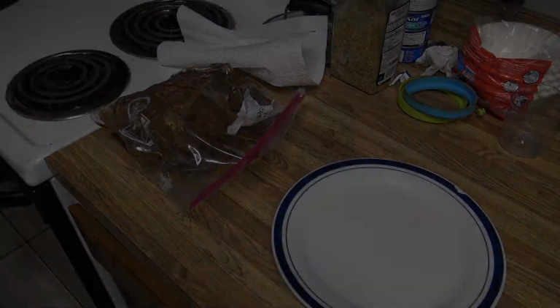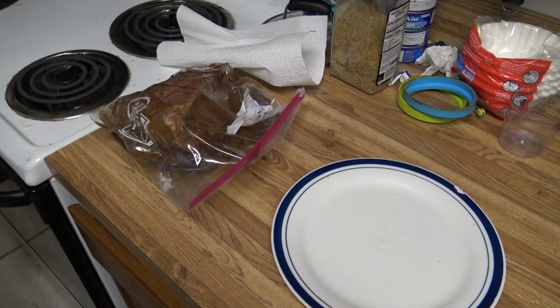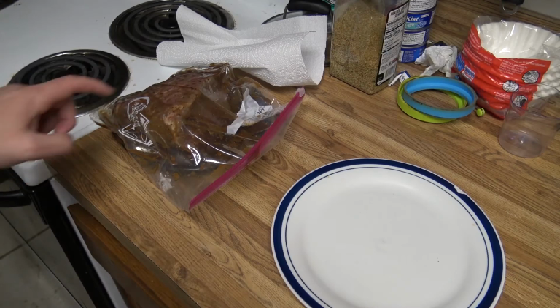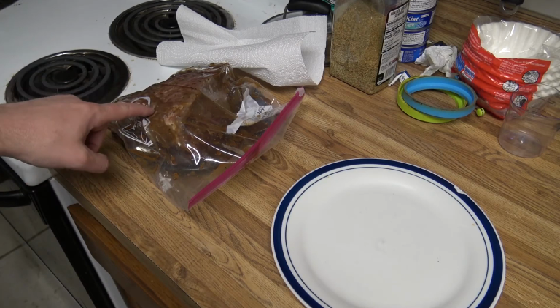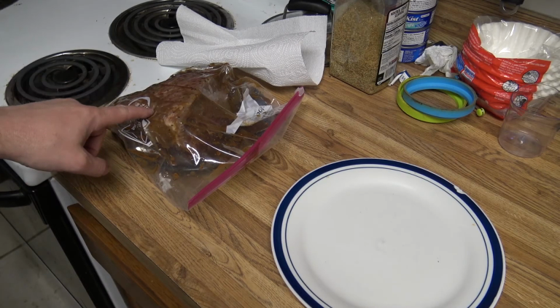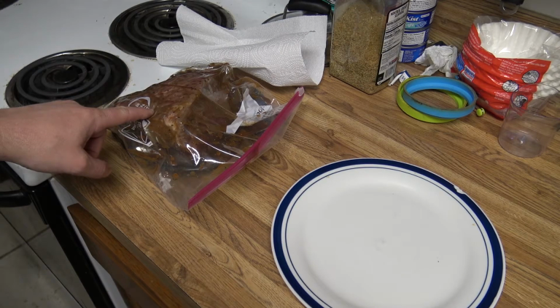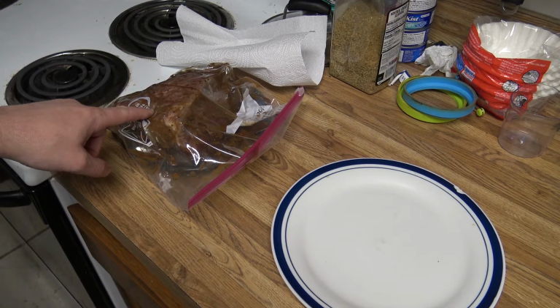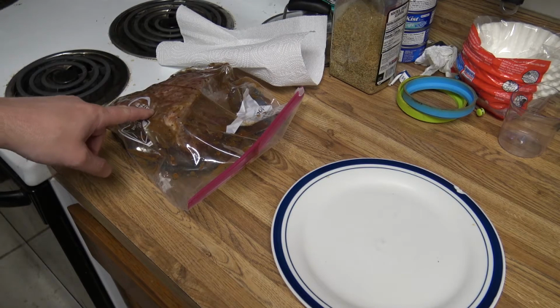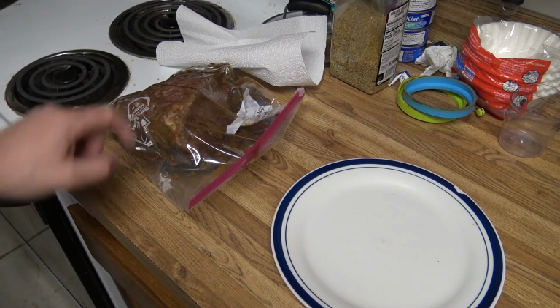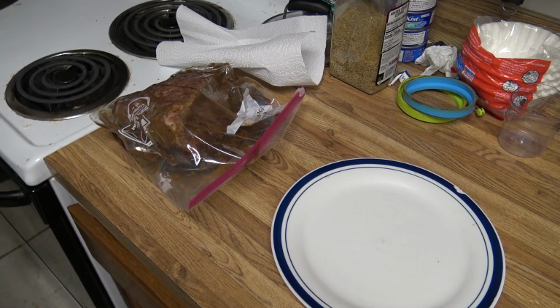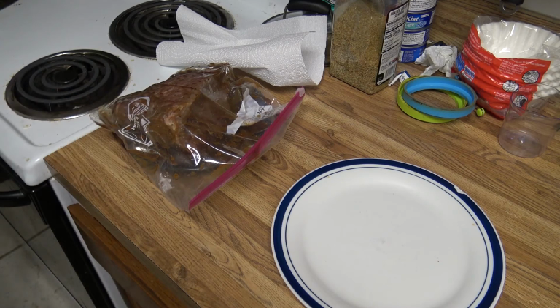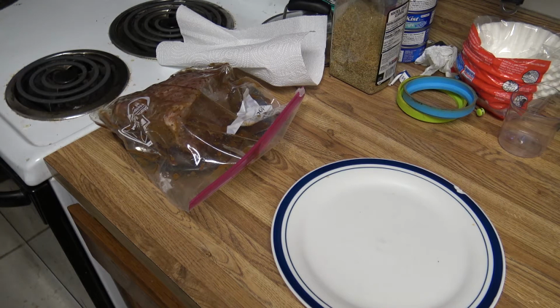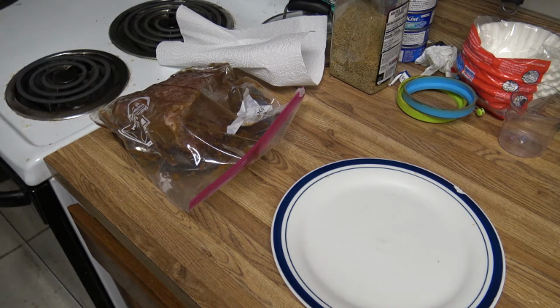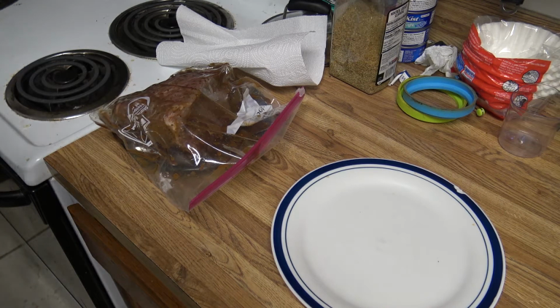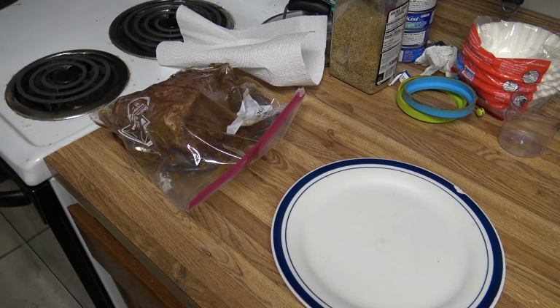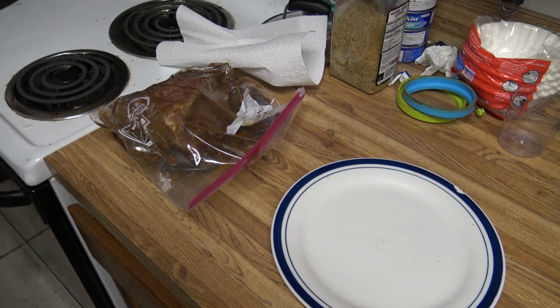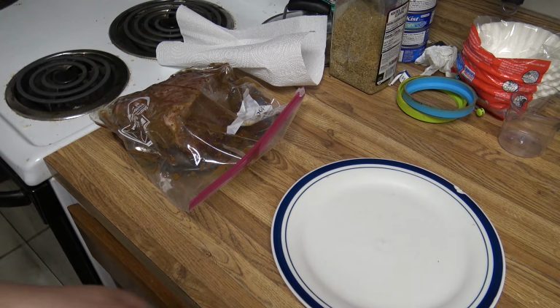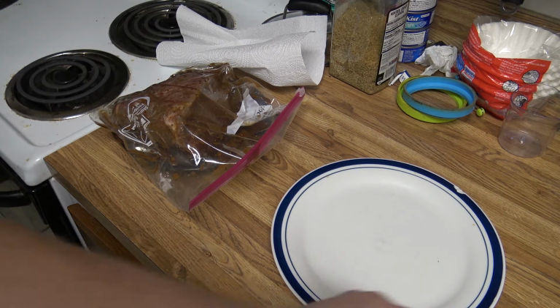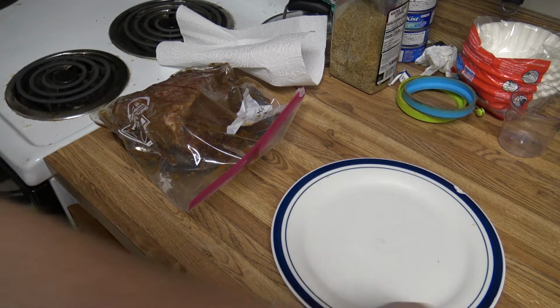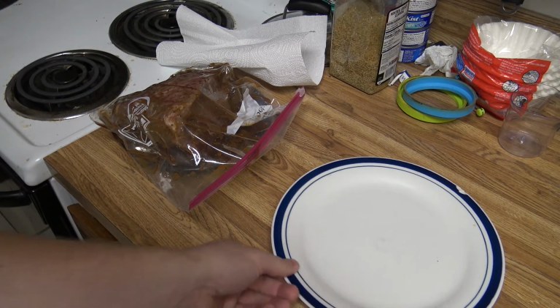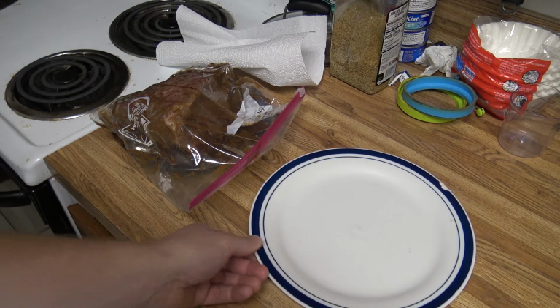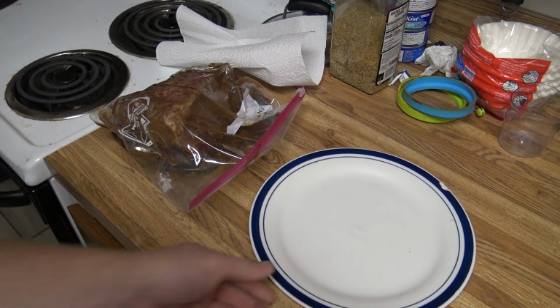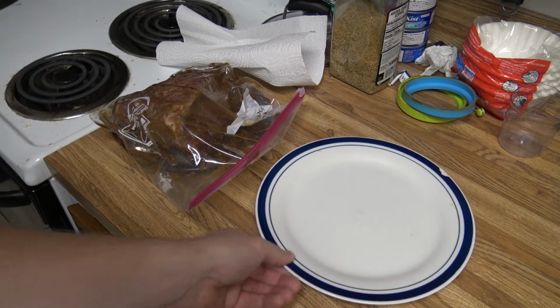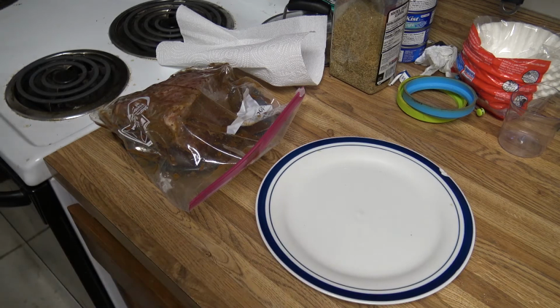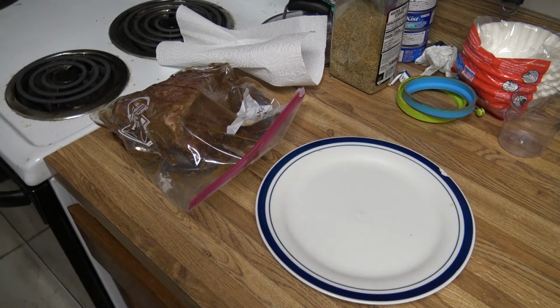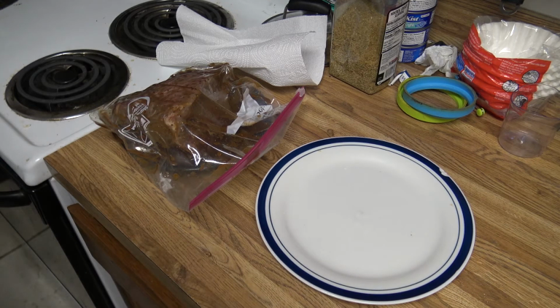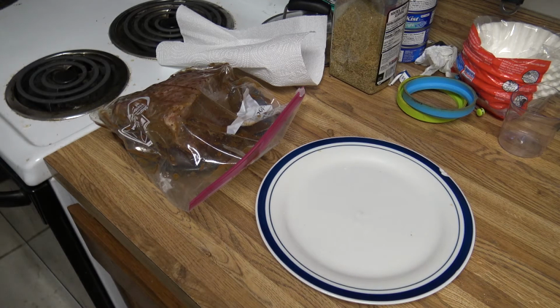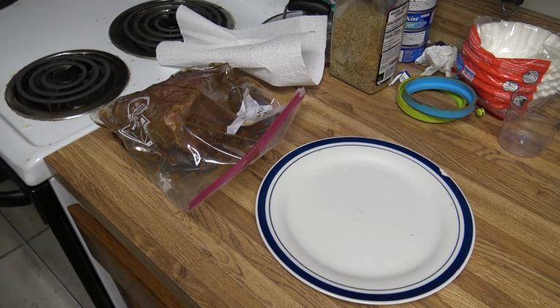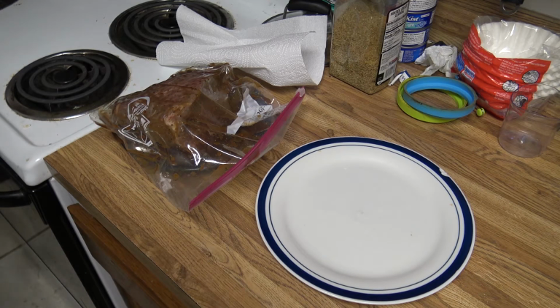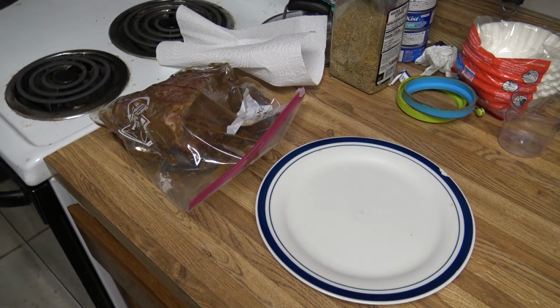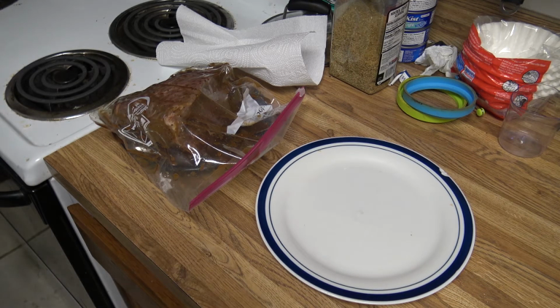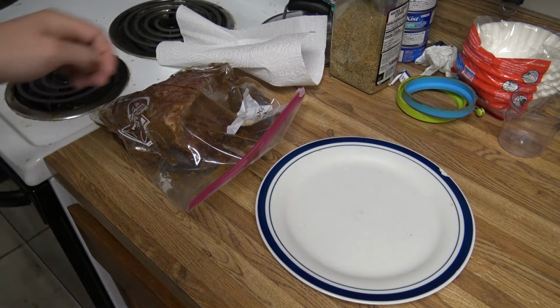Hey everybody, on this video we have a two and a half pound bottom round roast marinated overnight in the fridge. It's now been sitting at room temperature for about an hour and we're gonna rotisserie it using a Toshiba Toaster Oven with the rotisserie function. I'll put a link to Amazon if you want to check out the toaster oven.